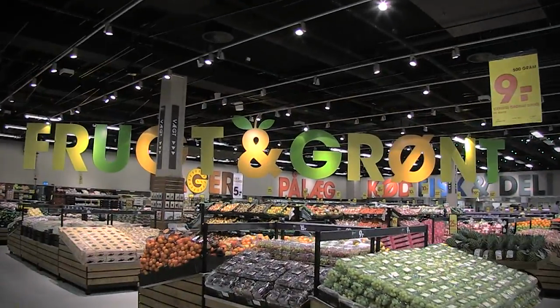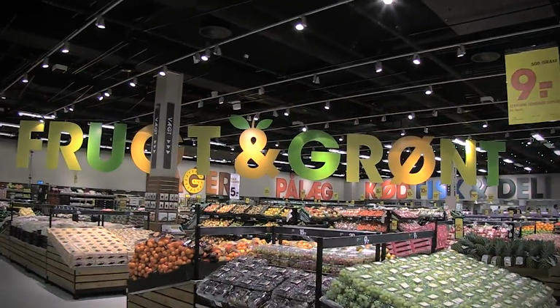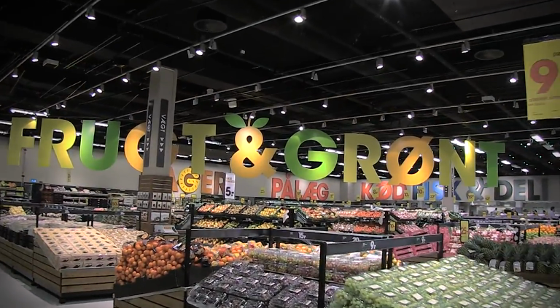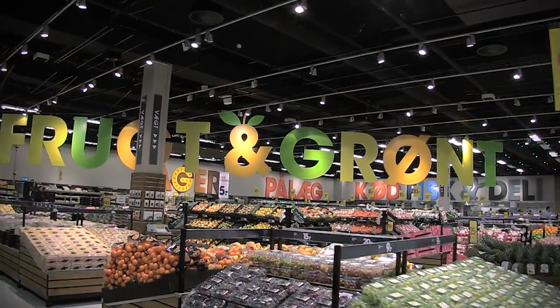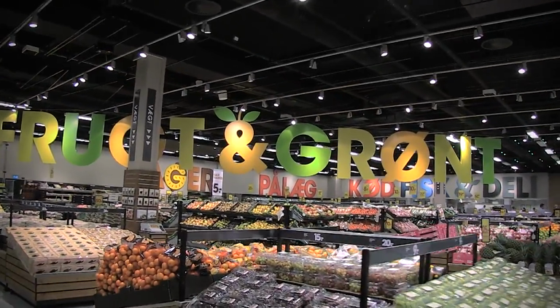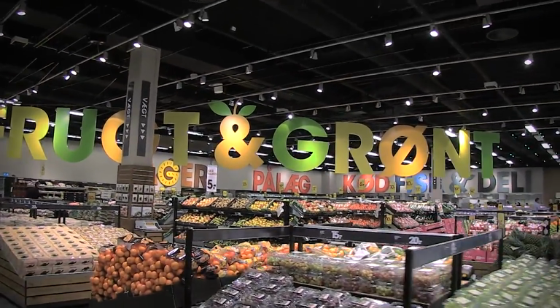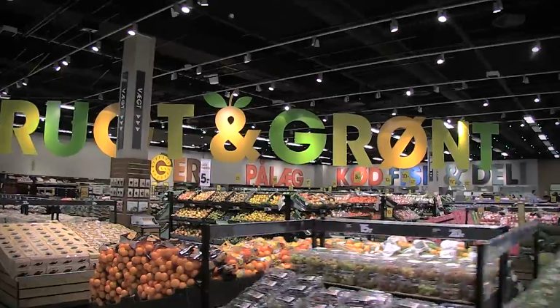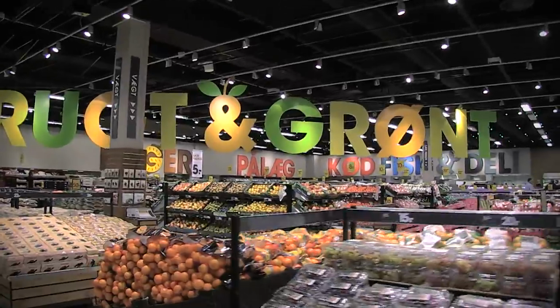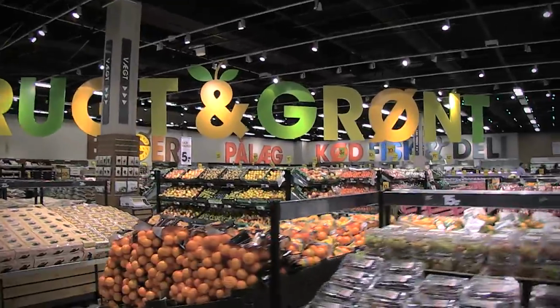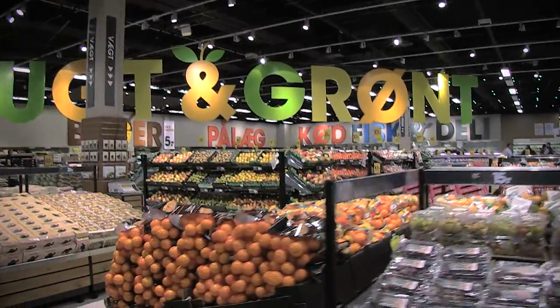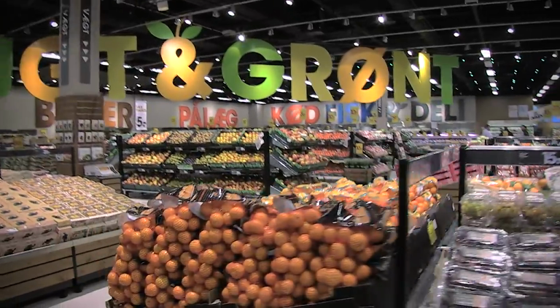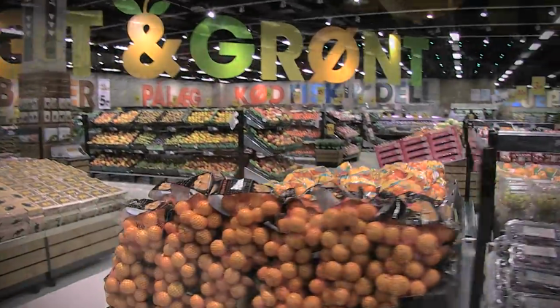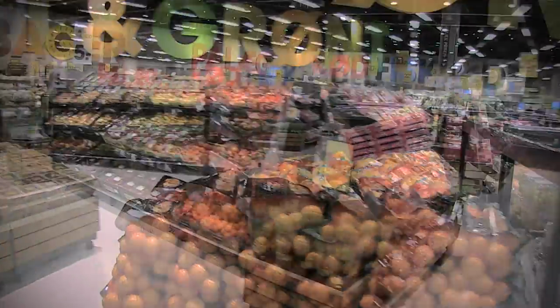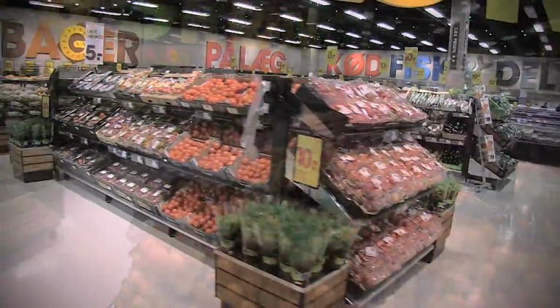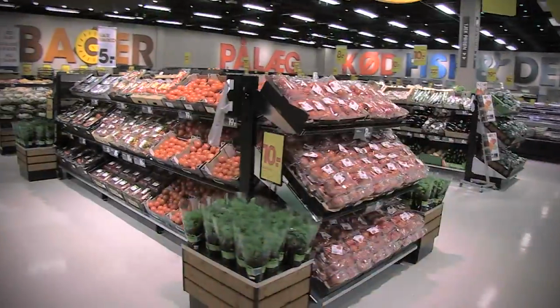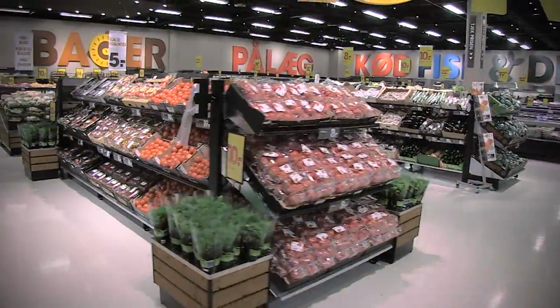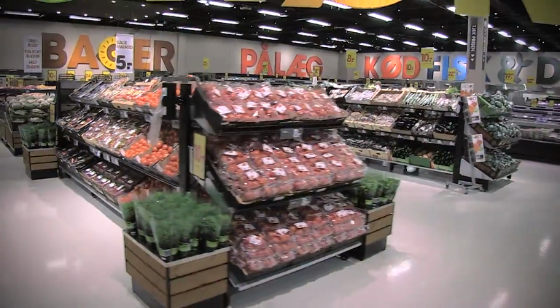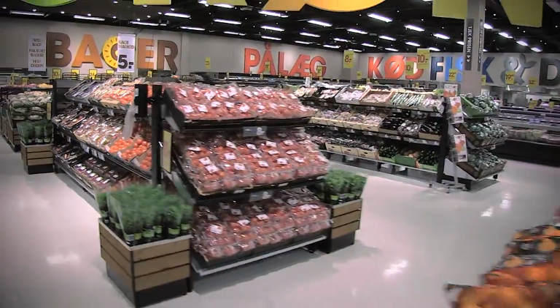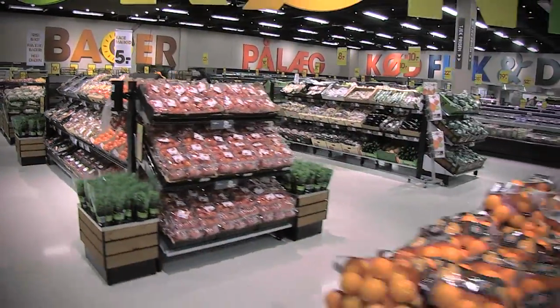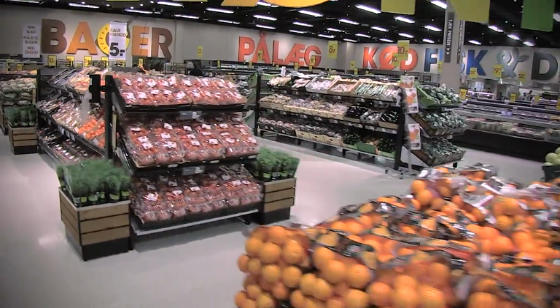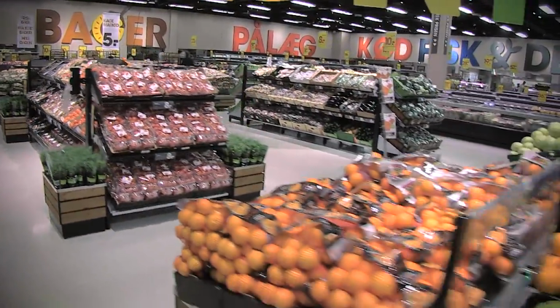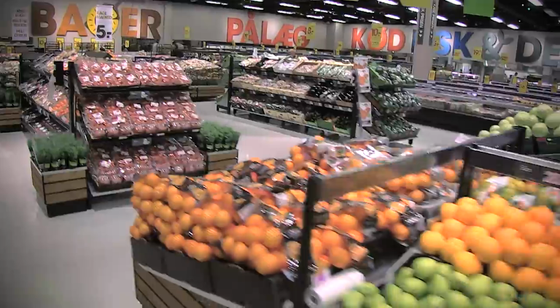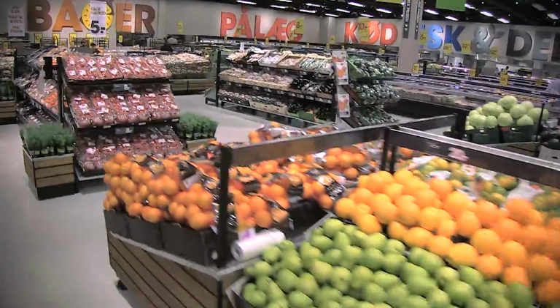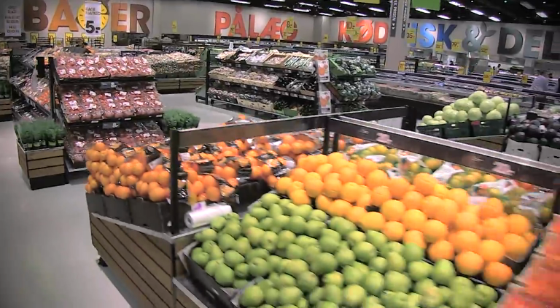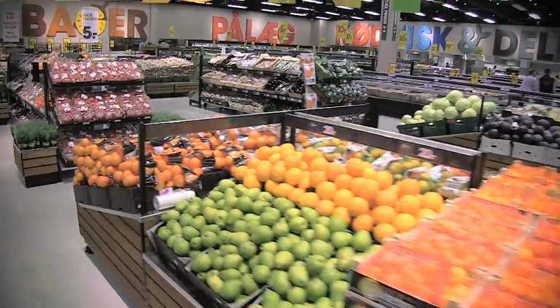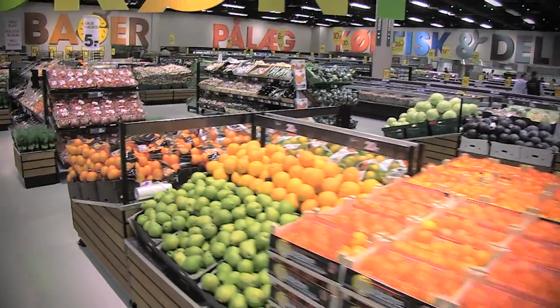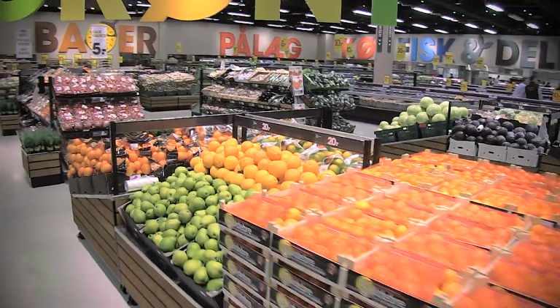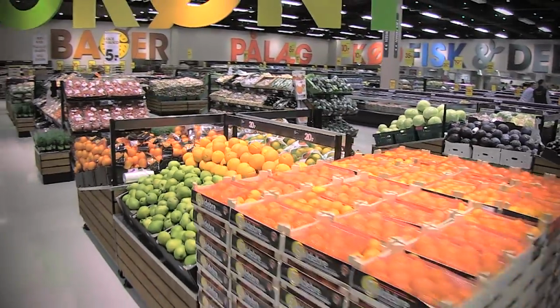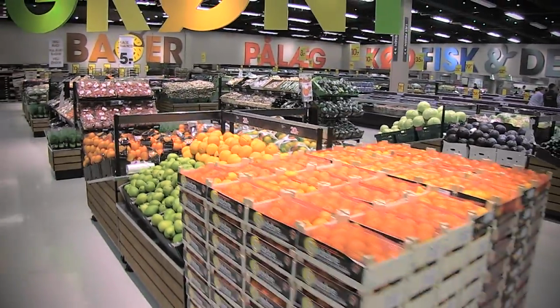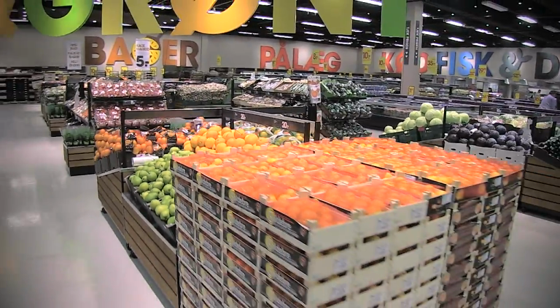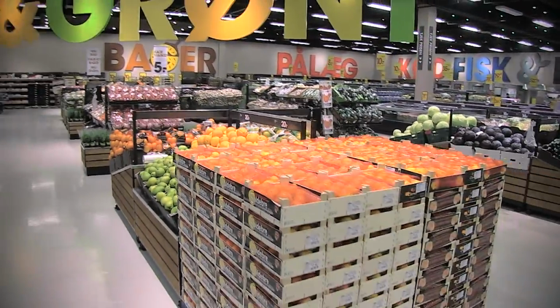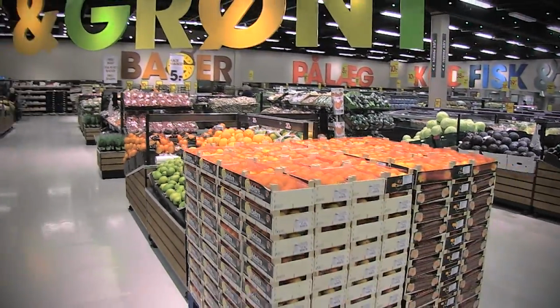The department for fruit and vegetables is also completely rebuilt. The fixtures are low so you have a clear view of where the different items are placed.